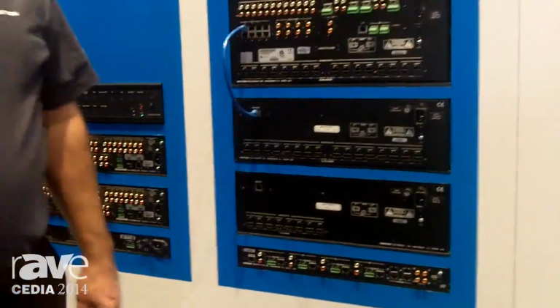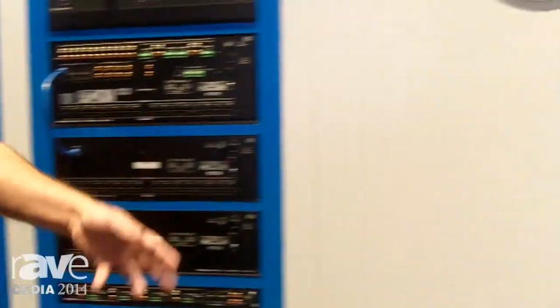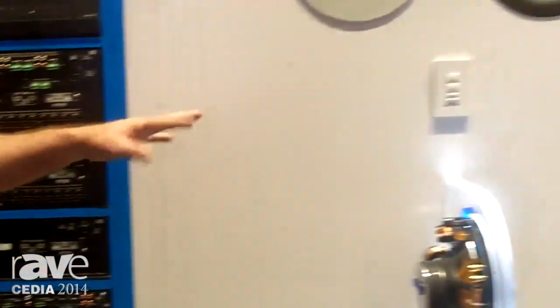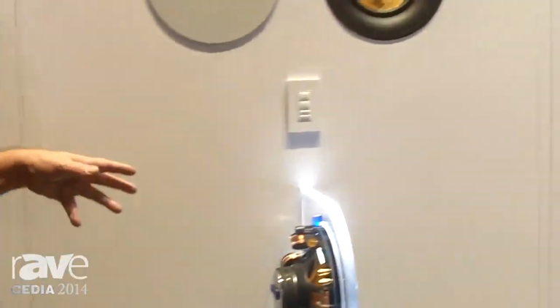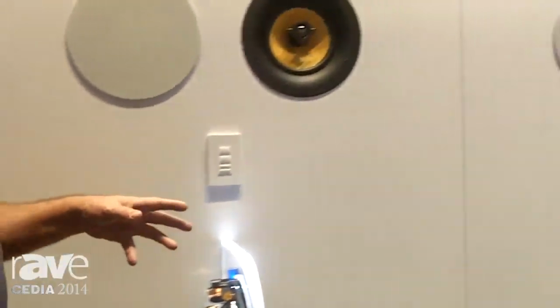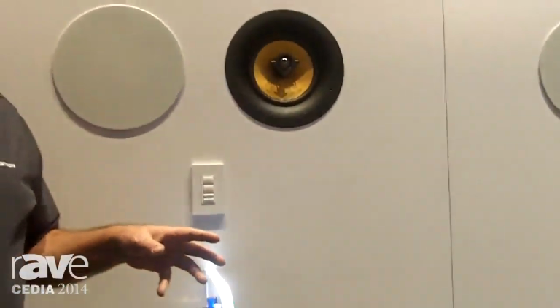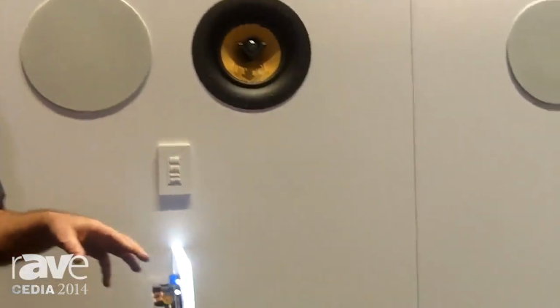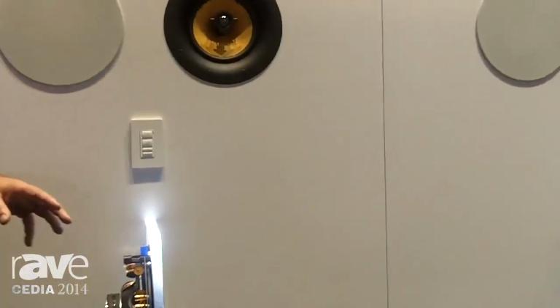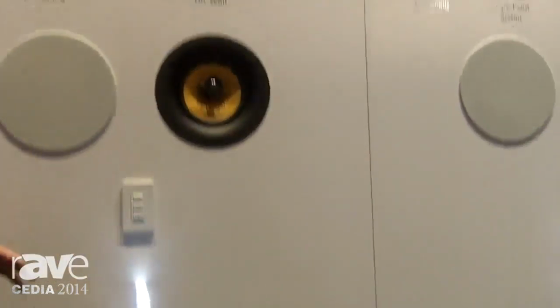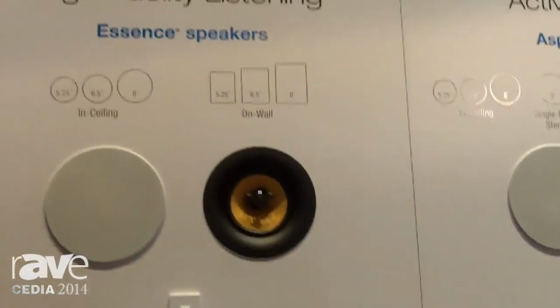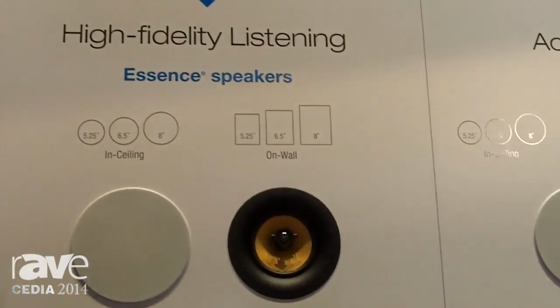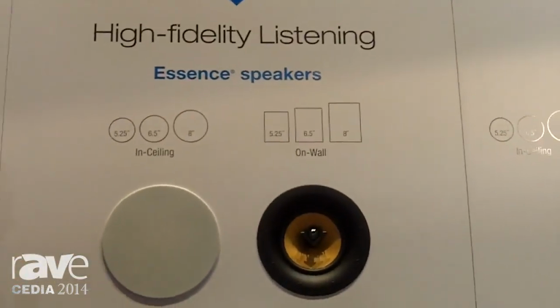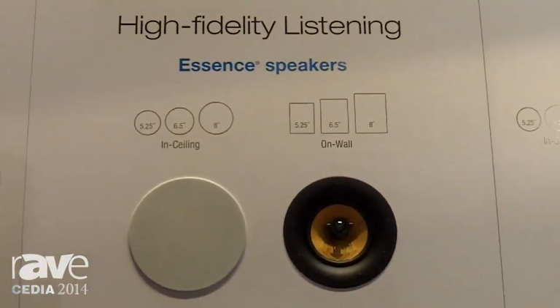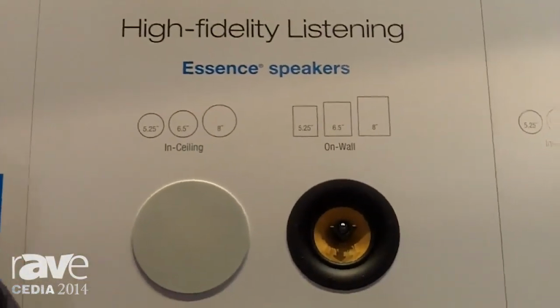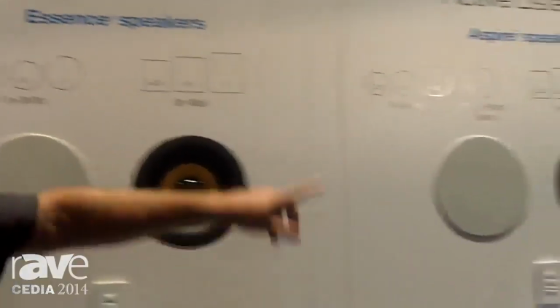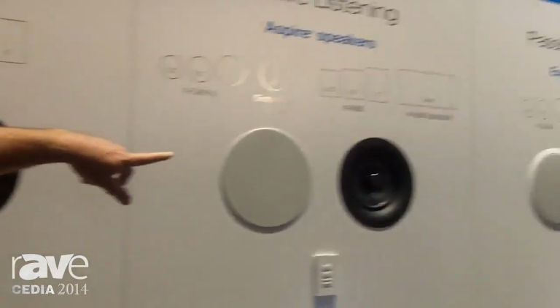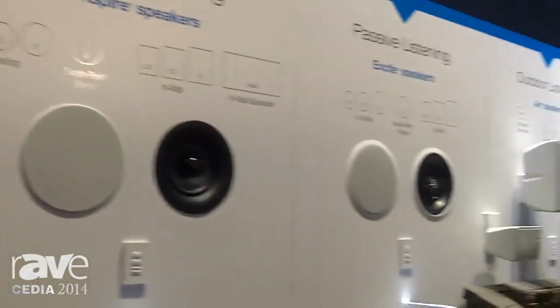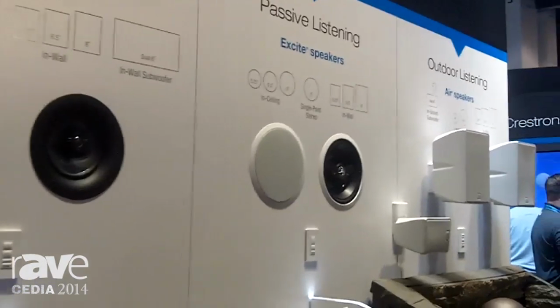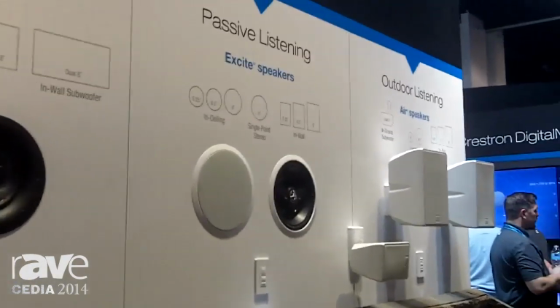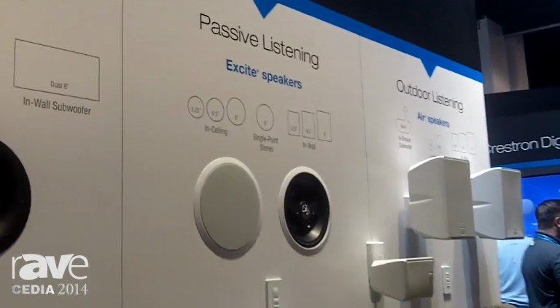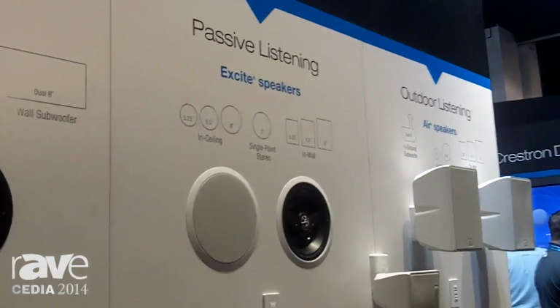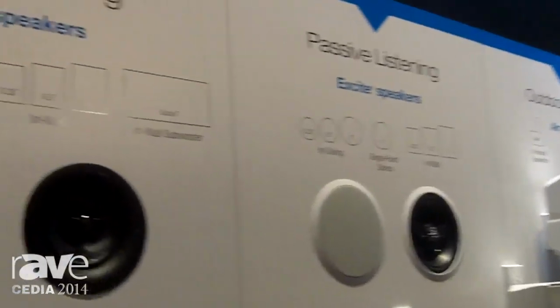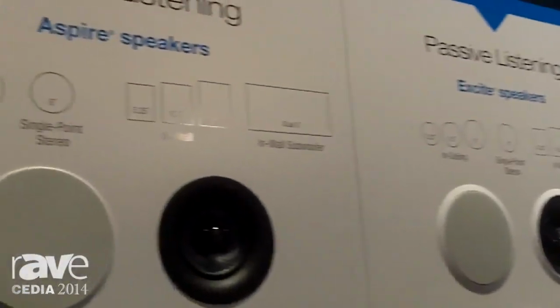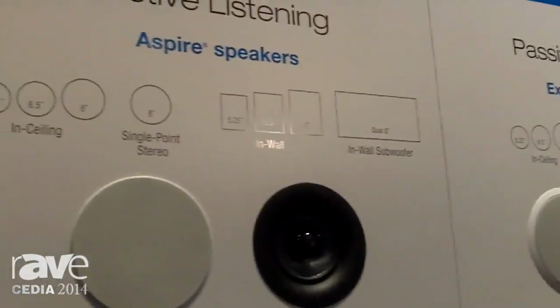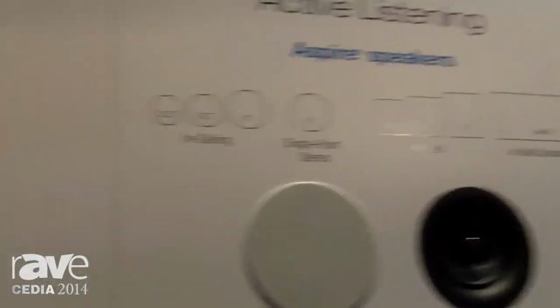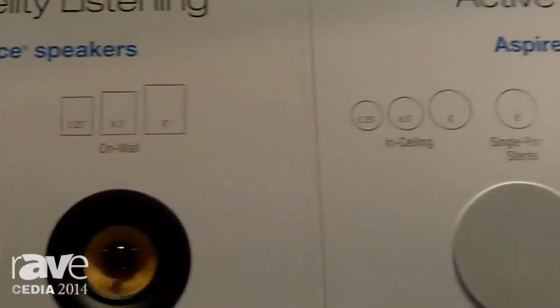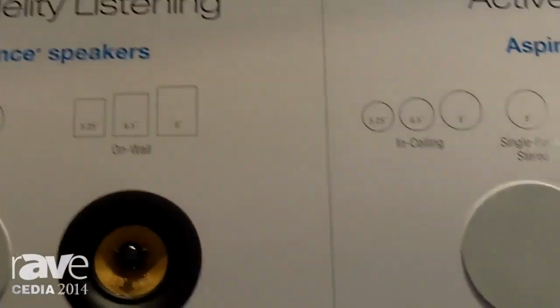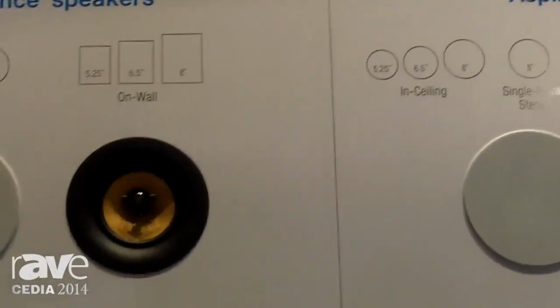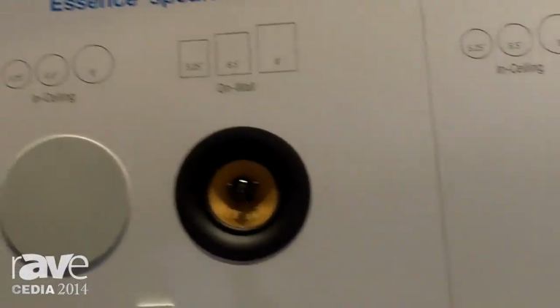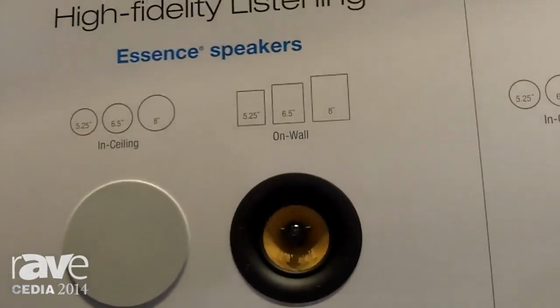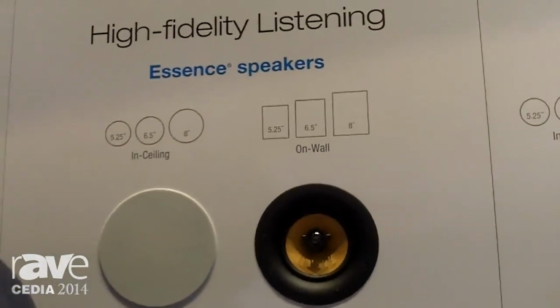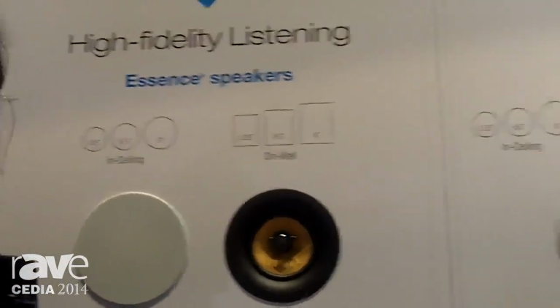Then we have a residential speaker line. This has been out and about for a goodly couple of years. We're showing here Excite, Aspire, and Essence. They are kind of a good, better, best in price and performance.